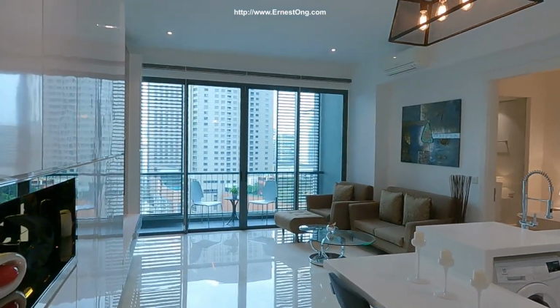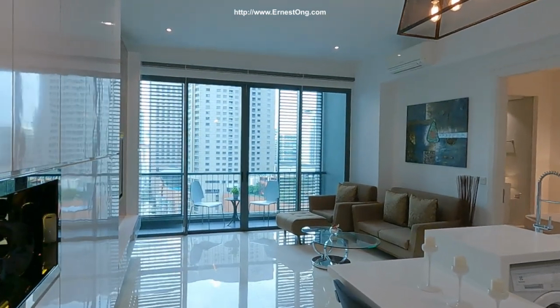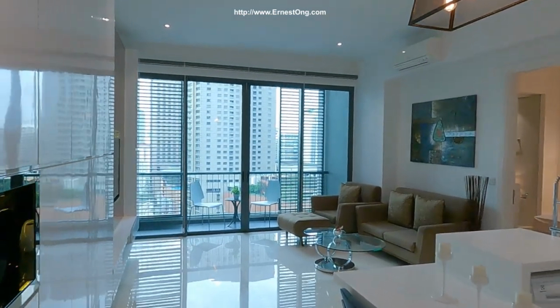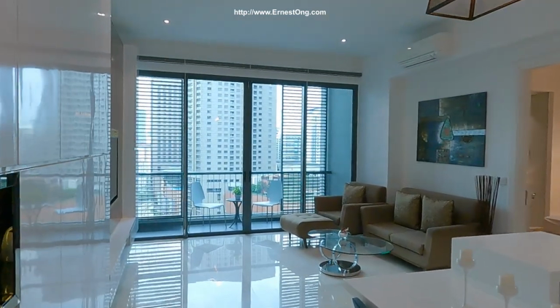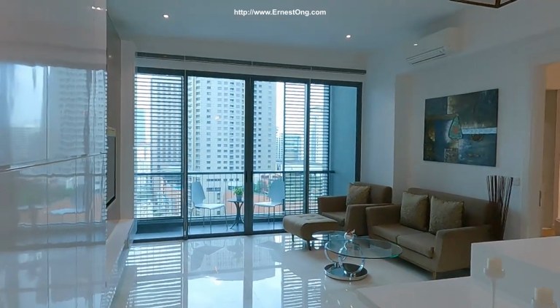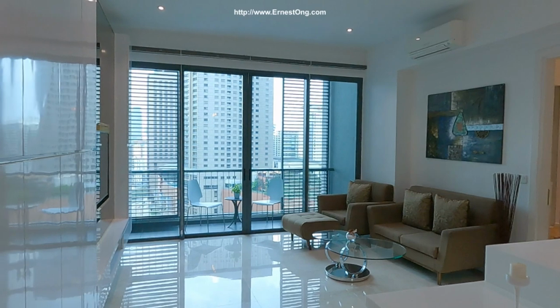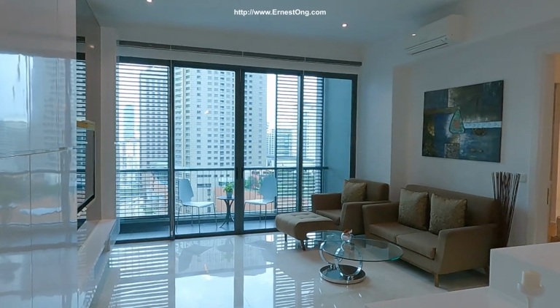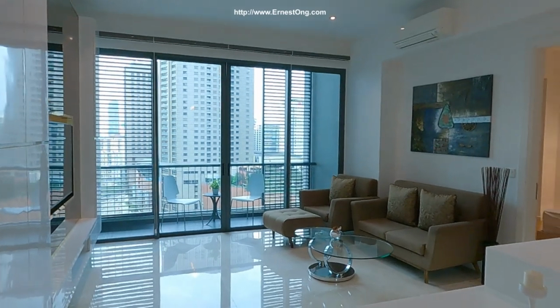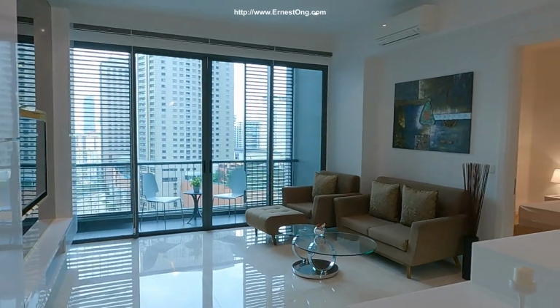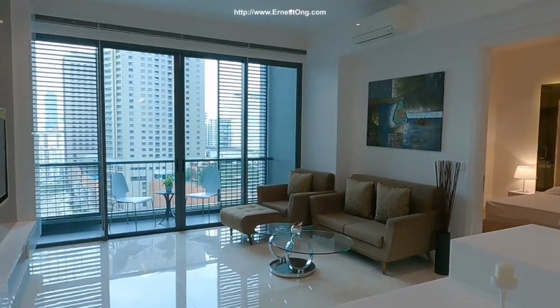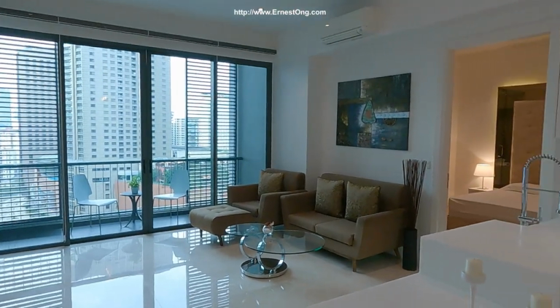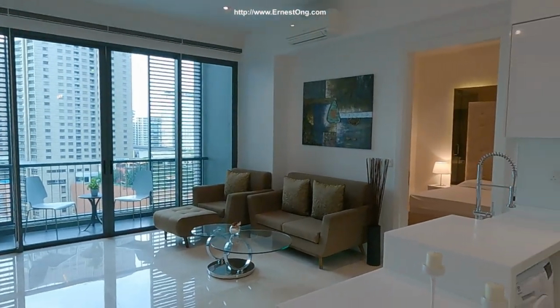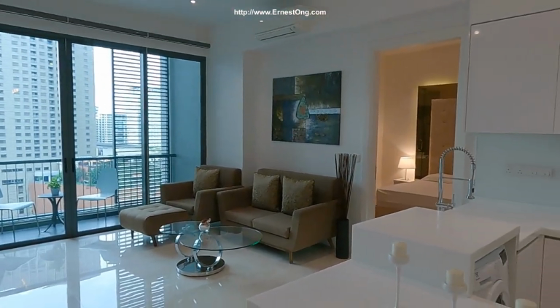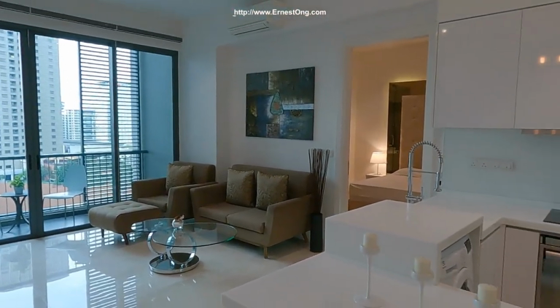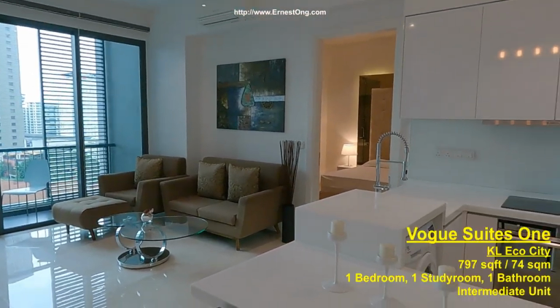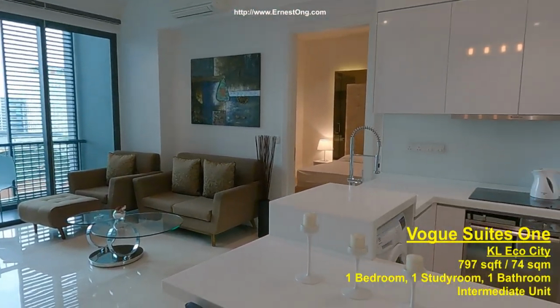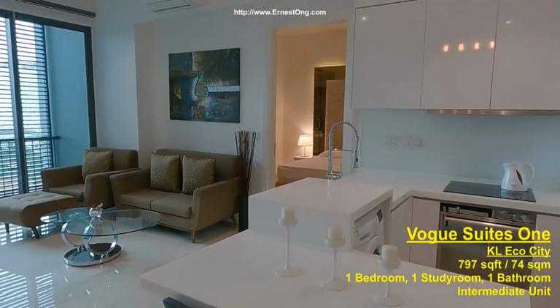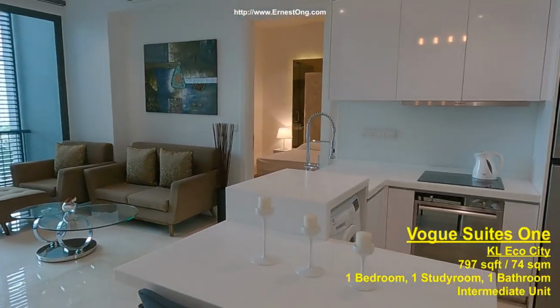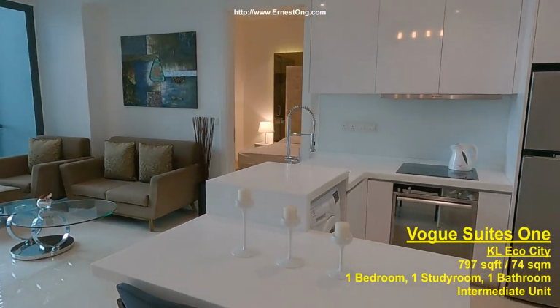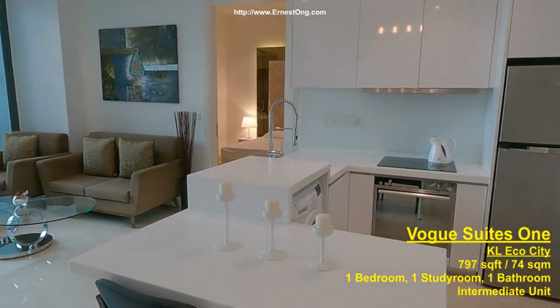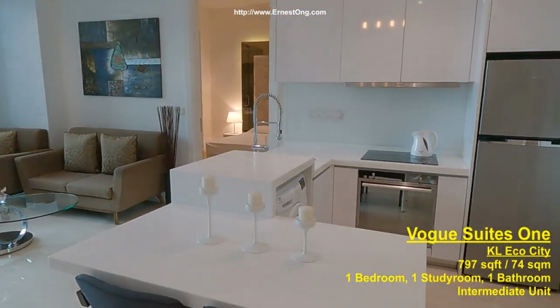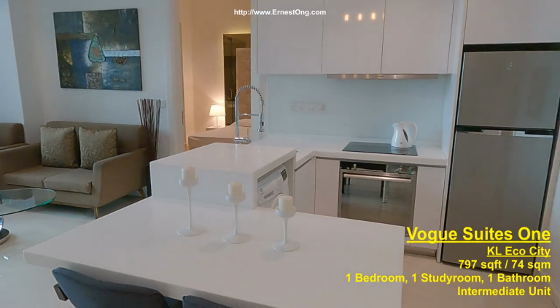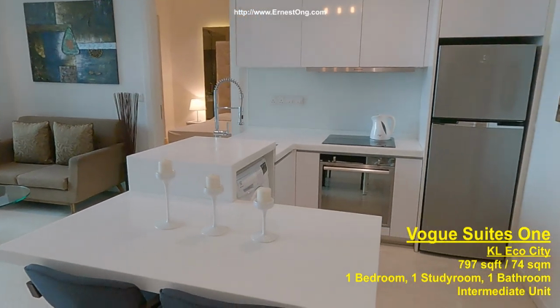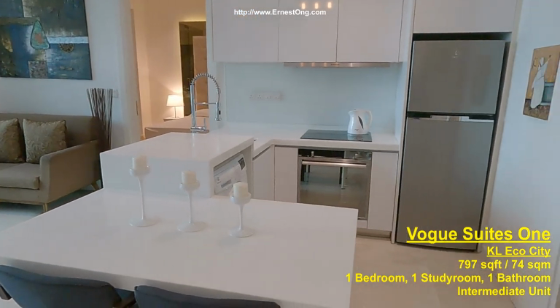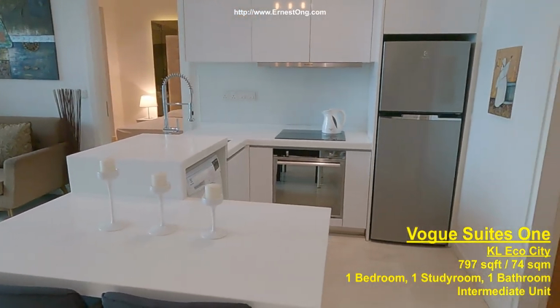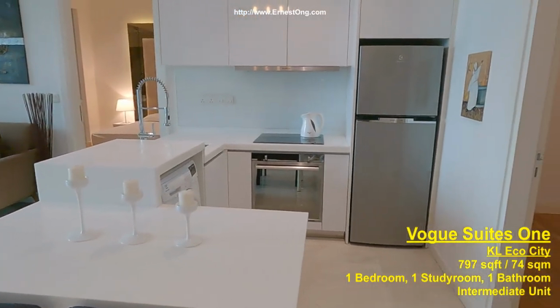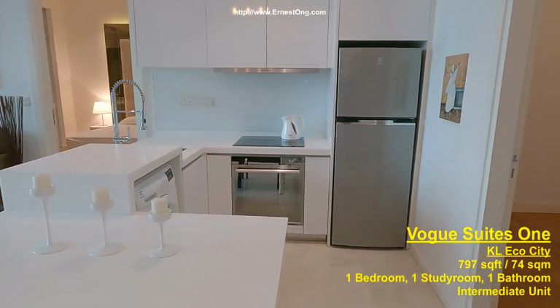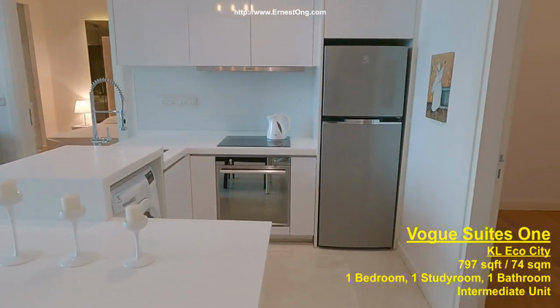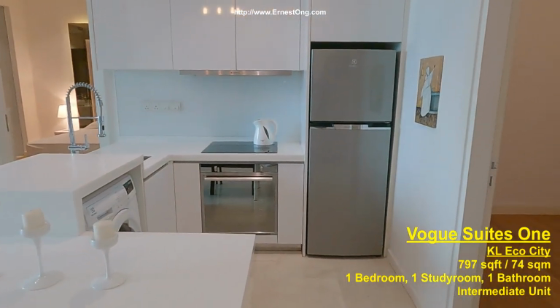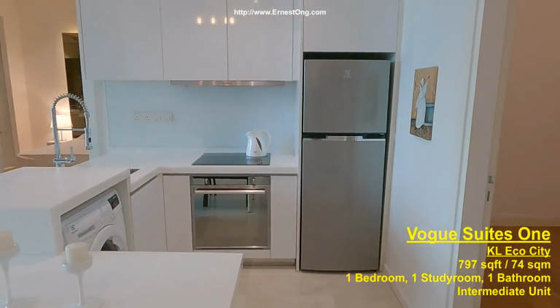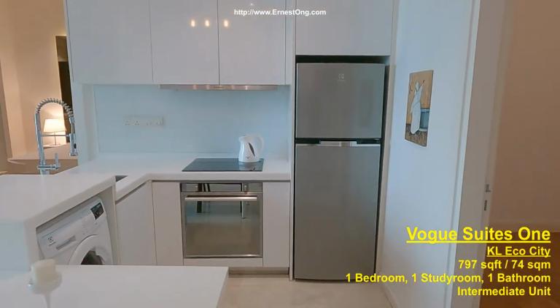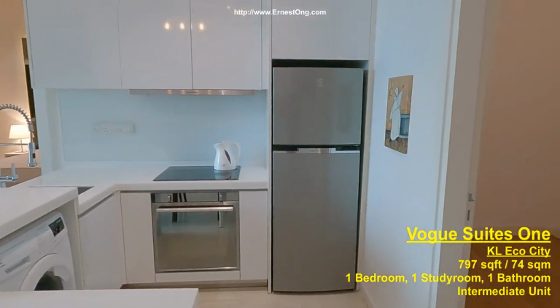As you can see, this is a fully furnished and fully renovated unit — one bedroom, one study room and one bathroom type.